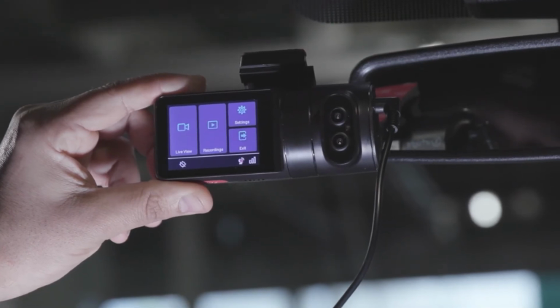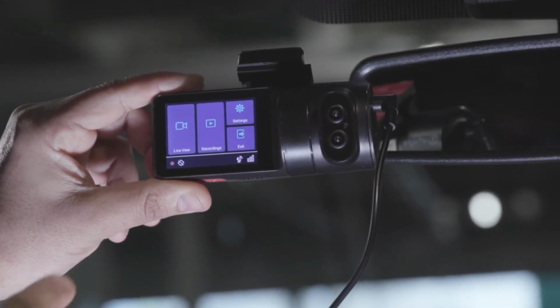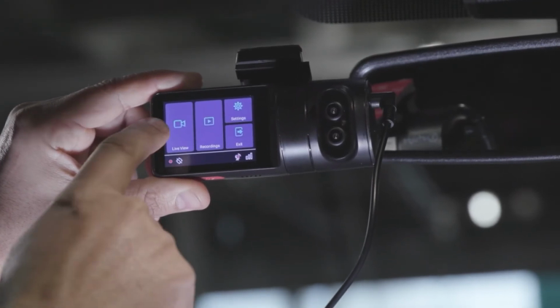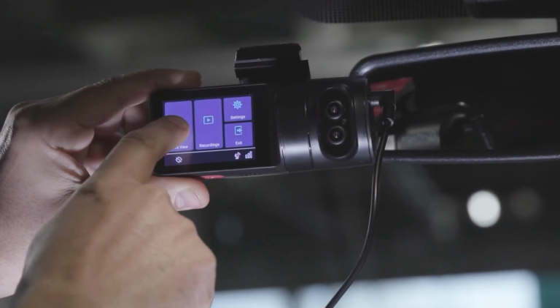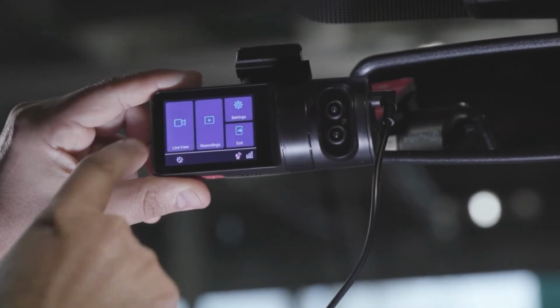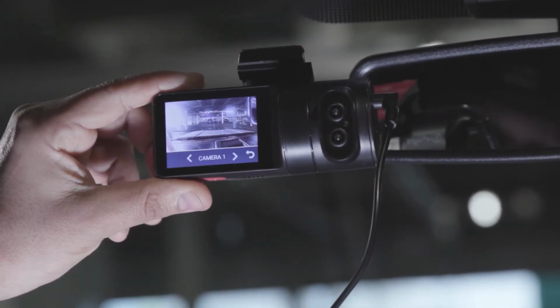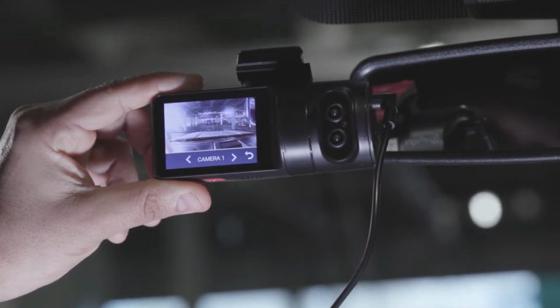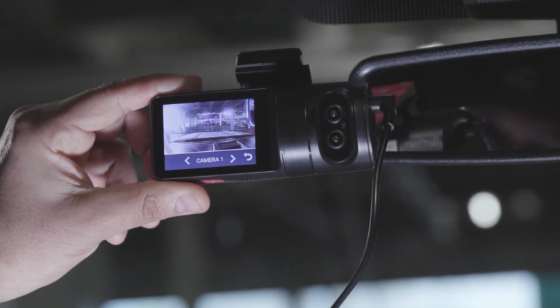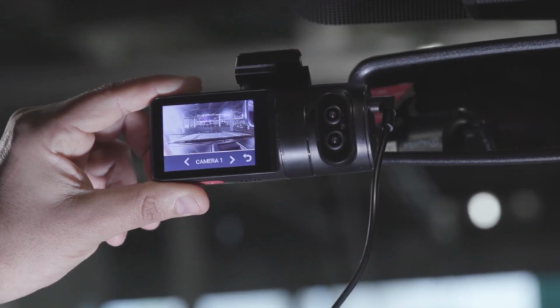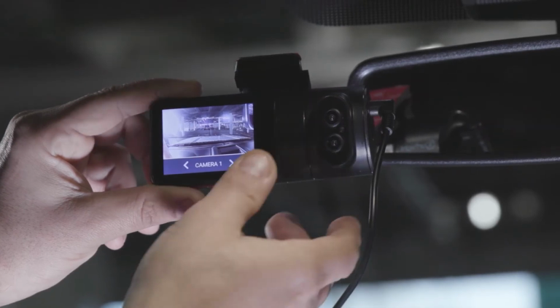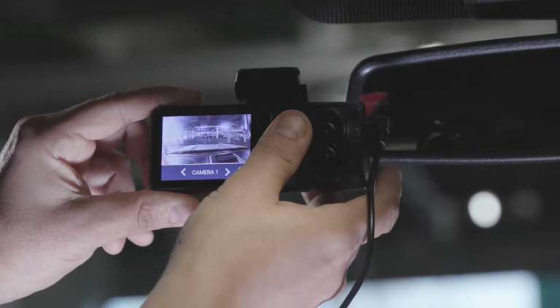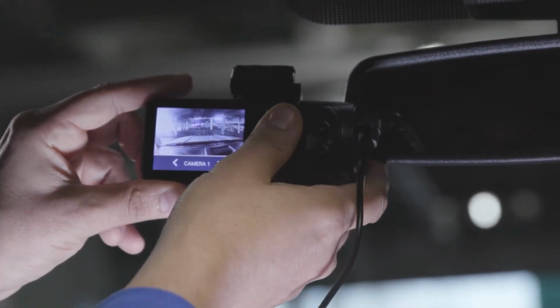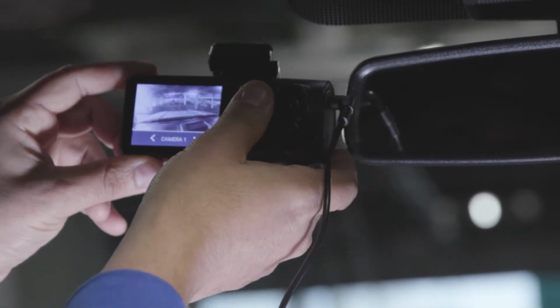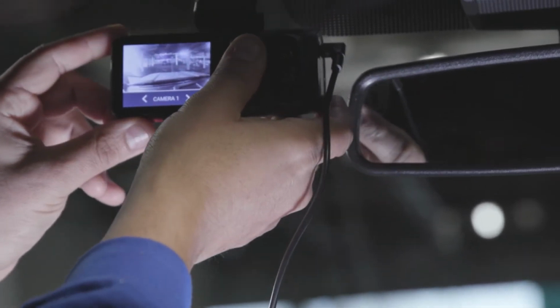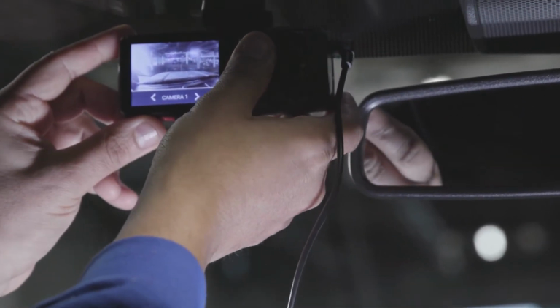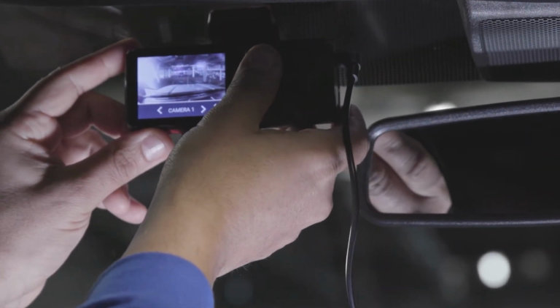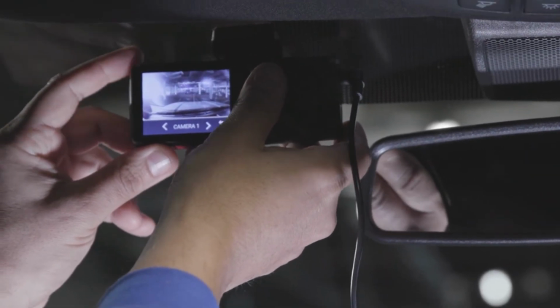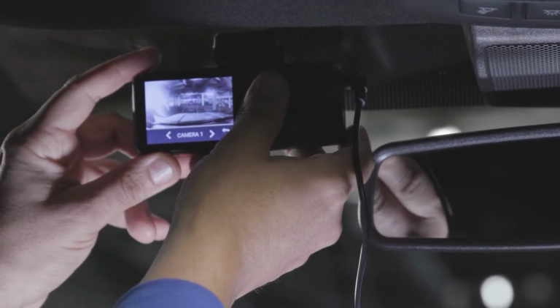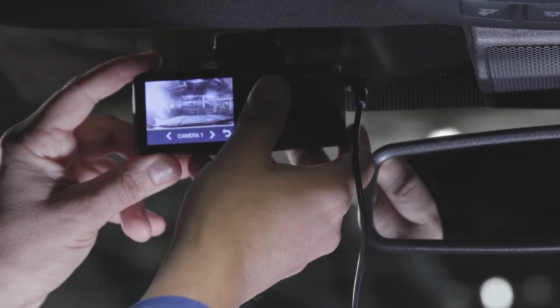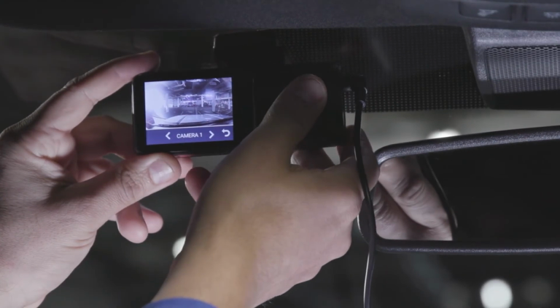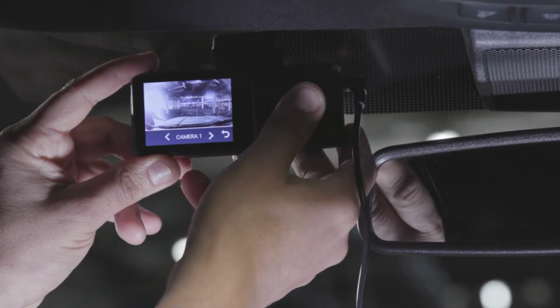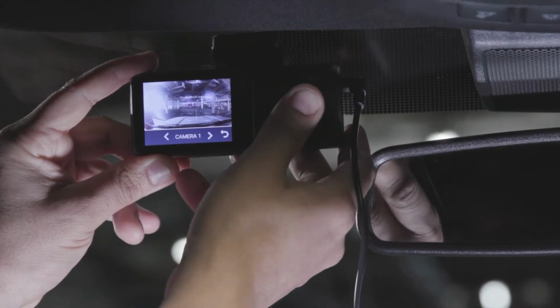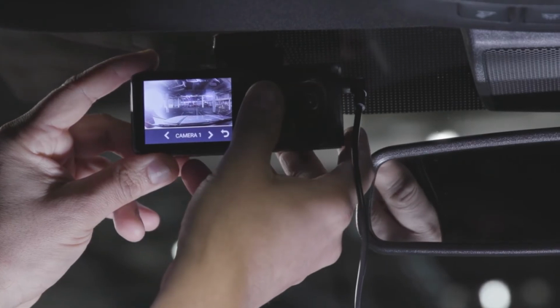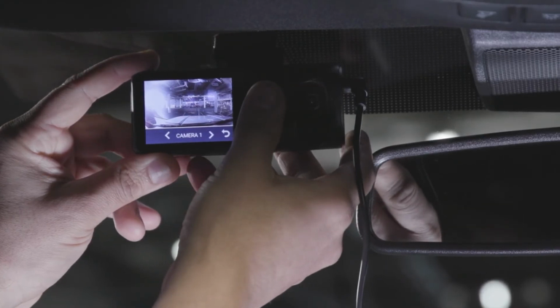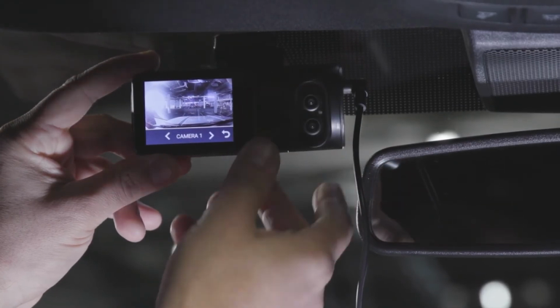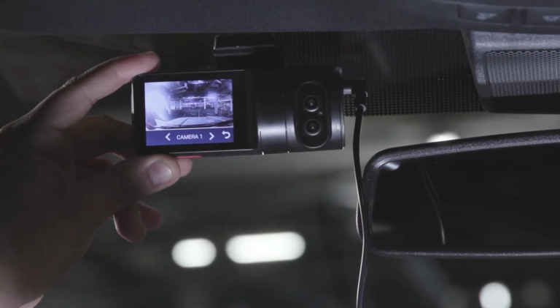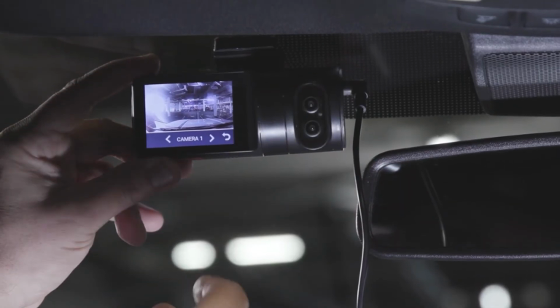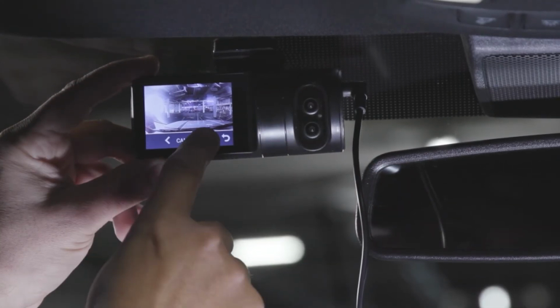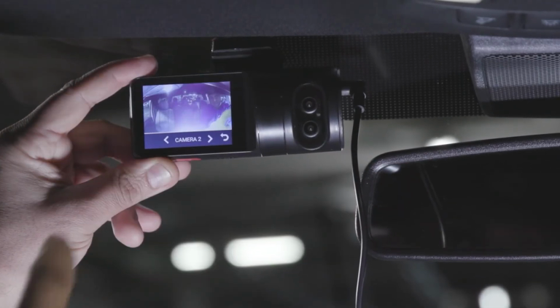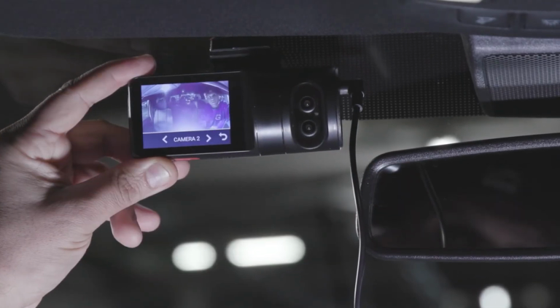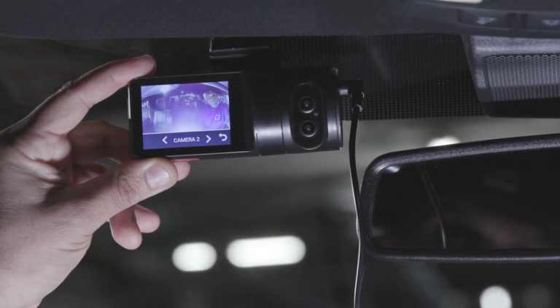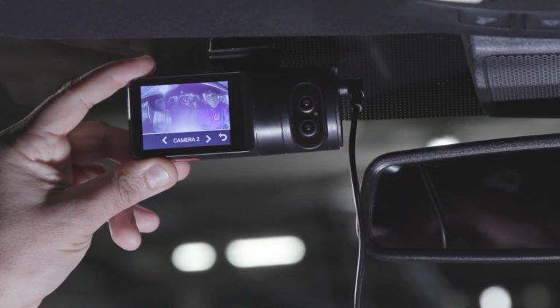Press Live View to verify that Camera 1 provides an optimal, forward-facing view. Also verify that Camera 2 clearly shows the driver and passengers.